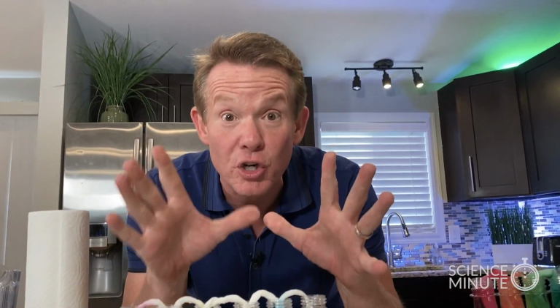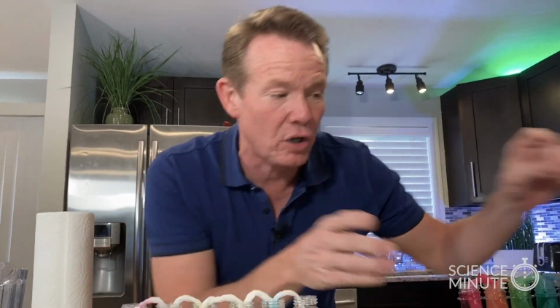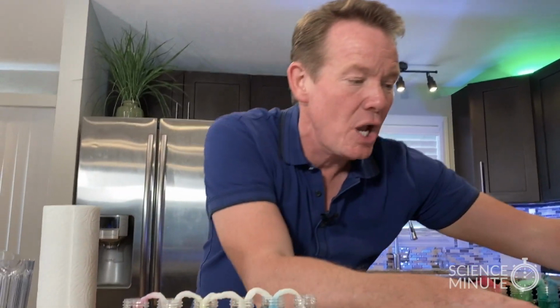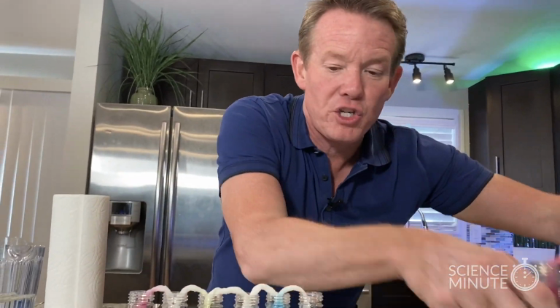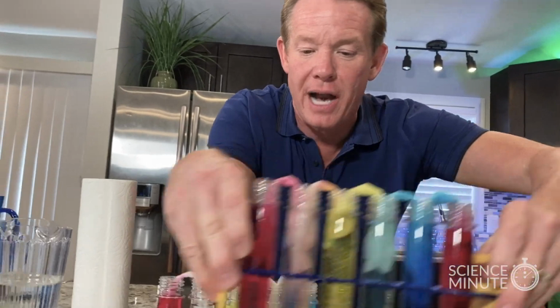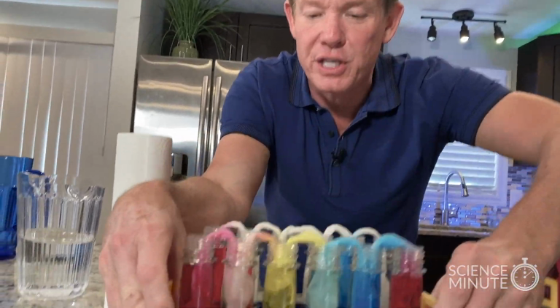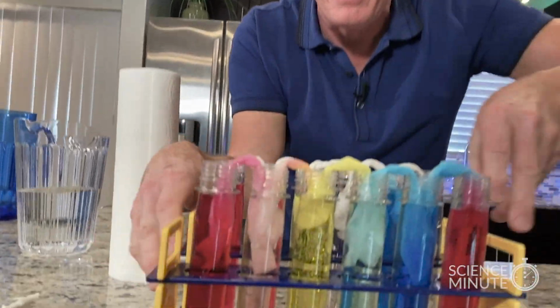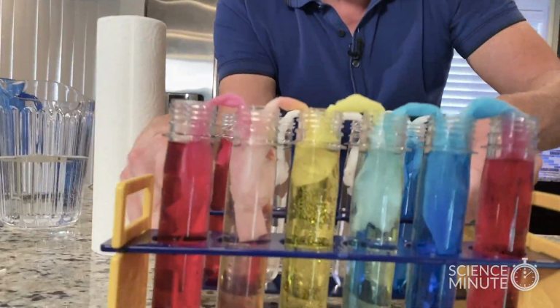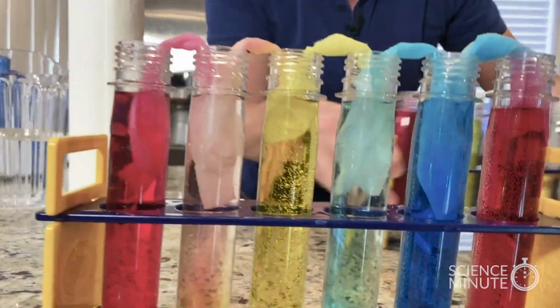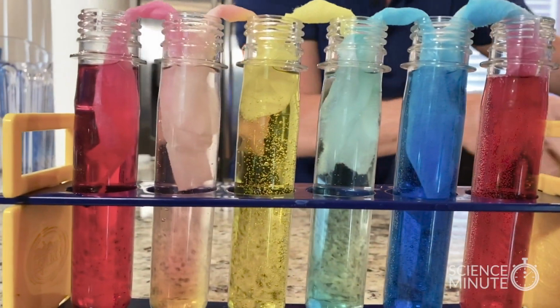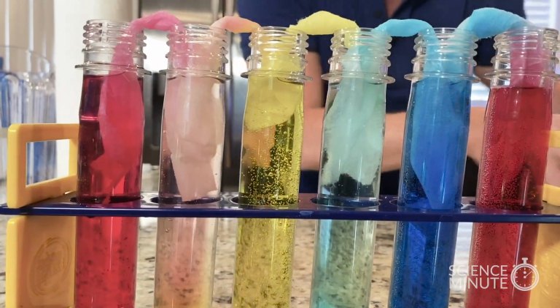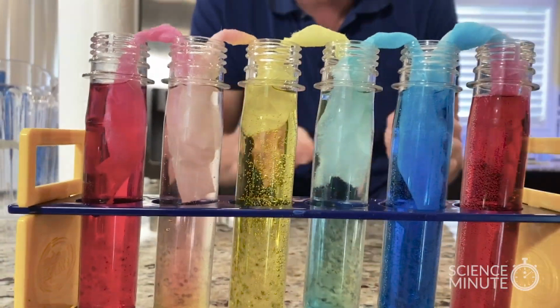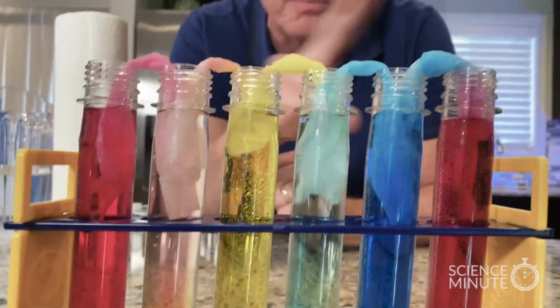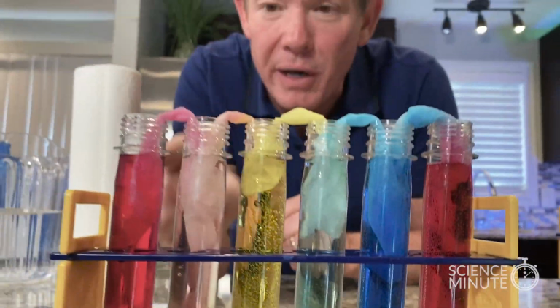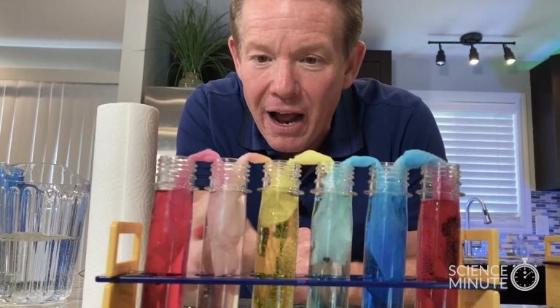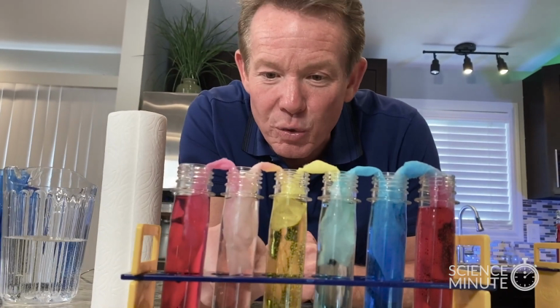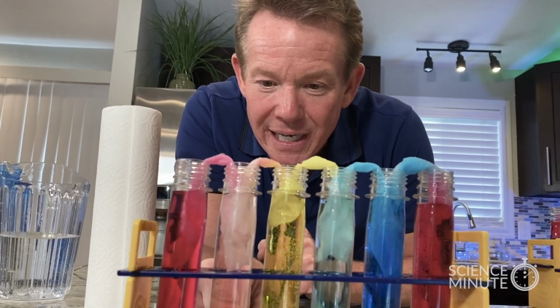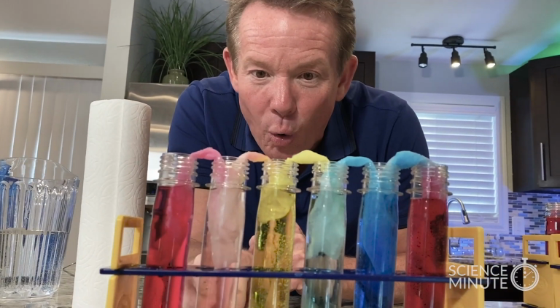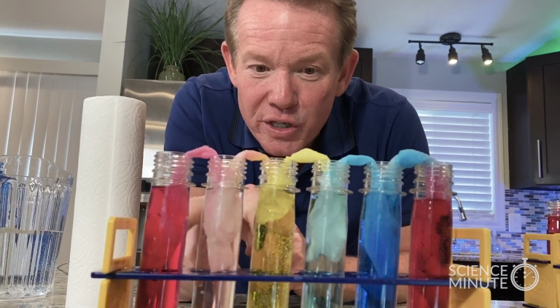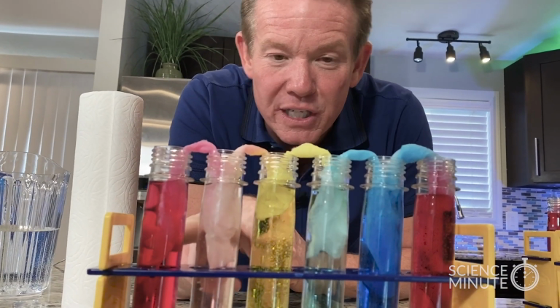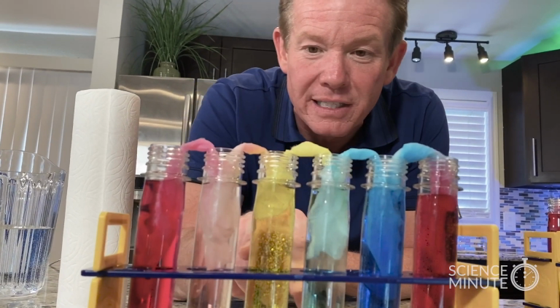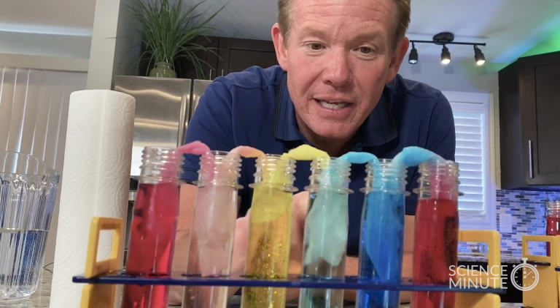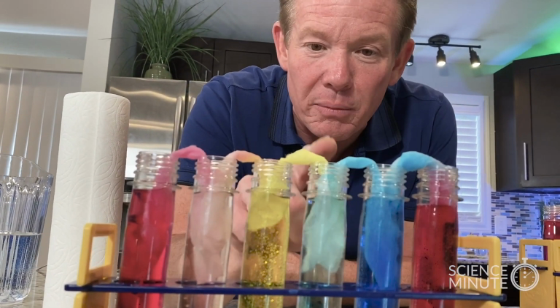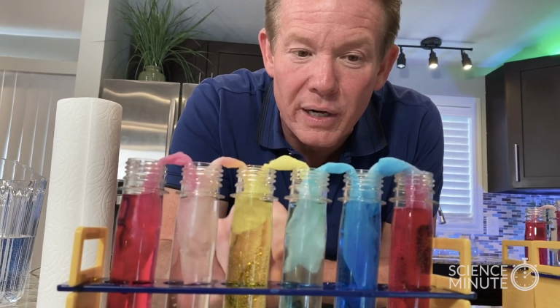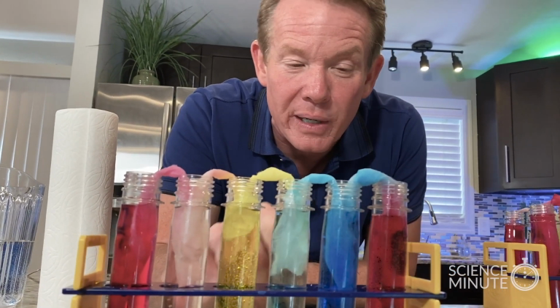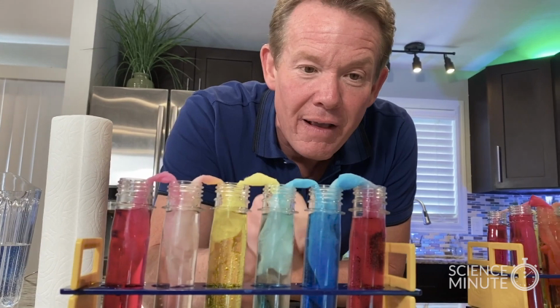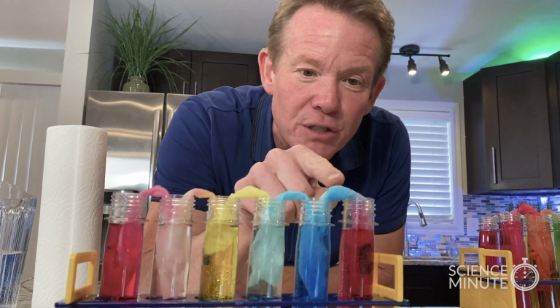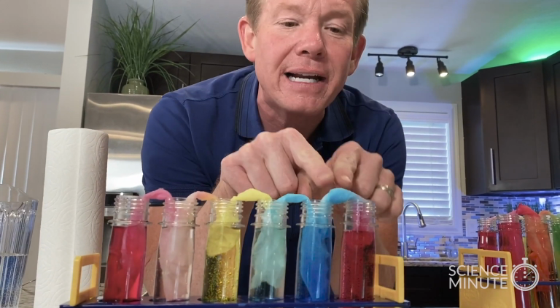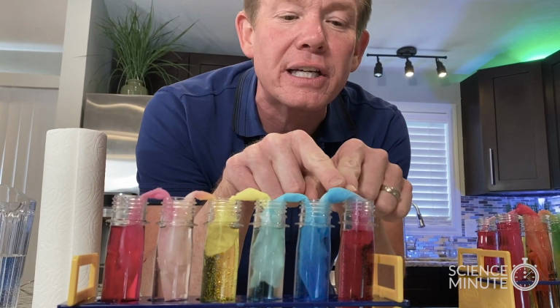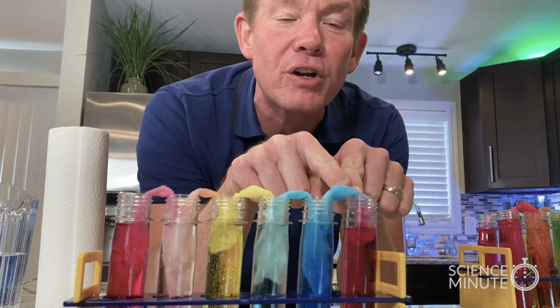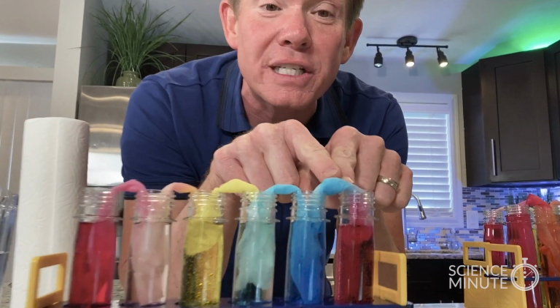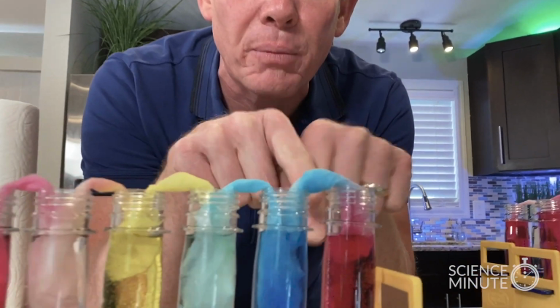Let me show you what it looks like when we swap it out with this one — this was done about 15 minutes ago. Look at the color mixing we already have. We're starting in that orange there with these two mixing. The yellow and blue will give us a green there. And this one — look at the color there — it starts to get purple.